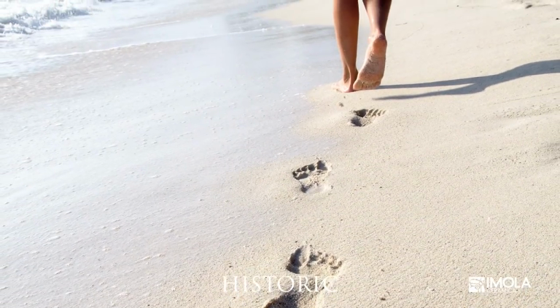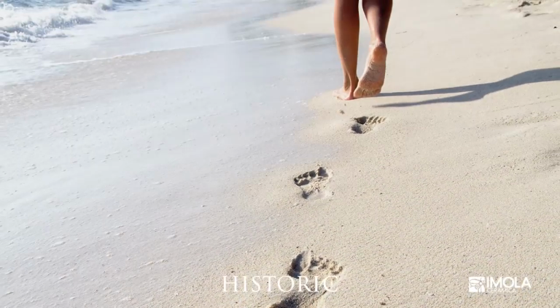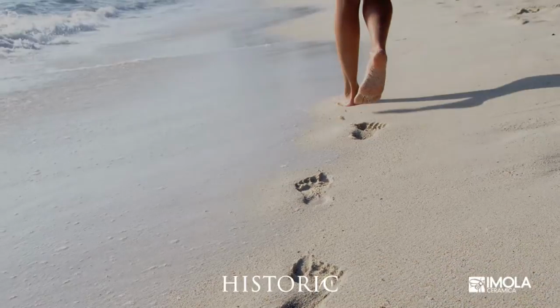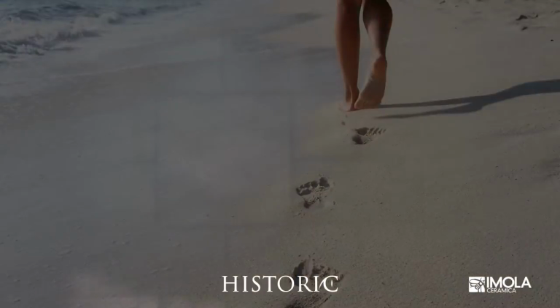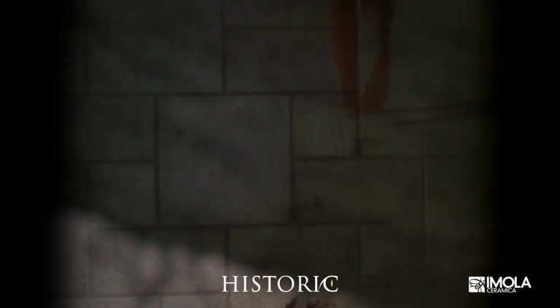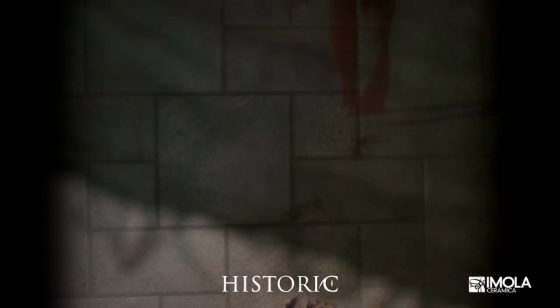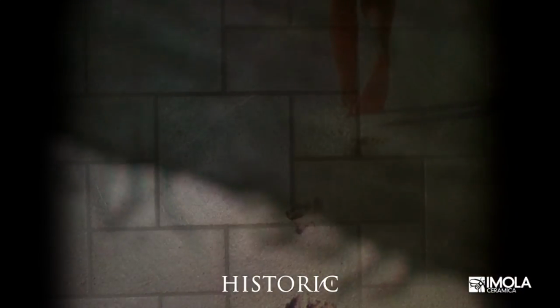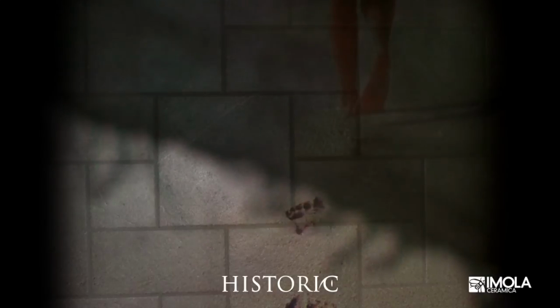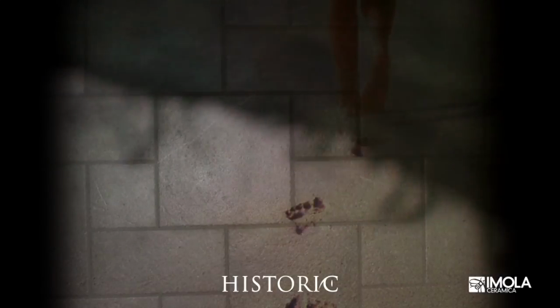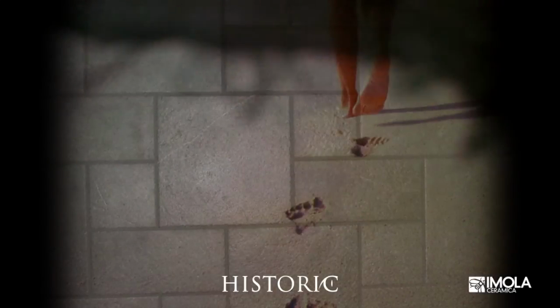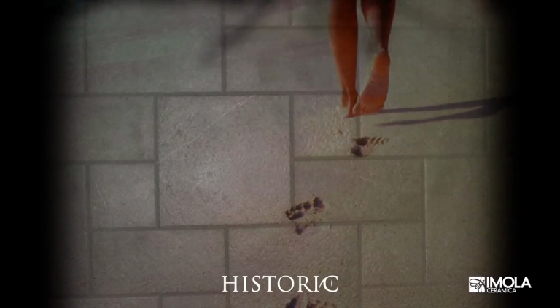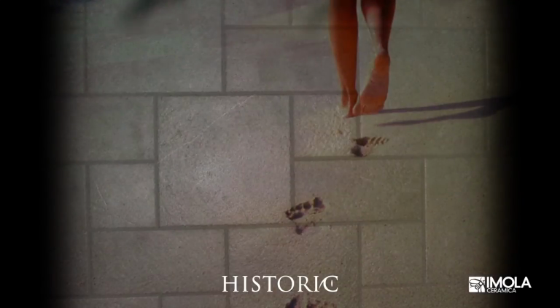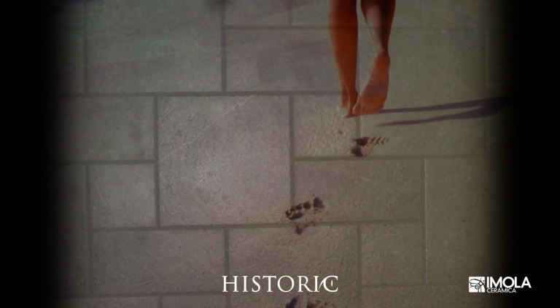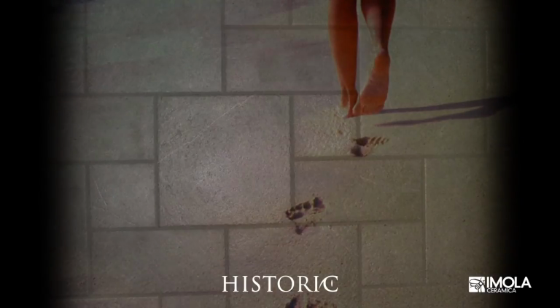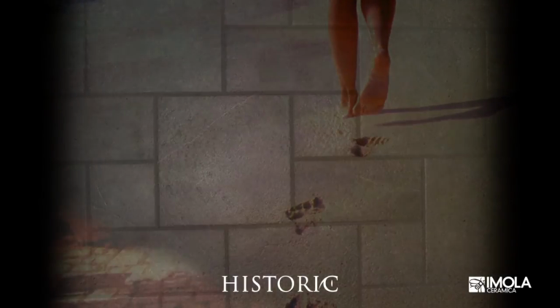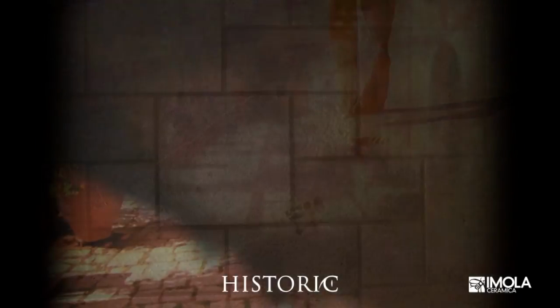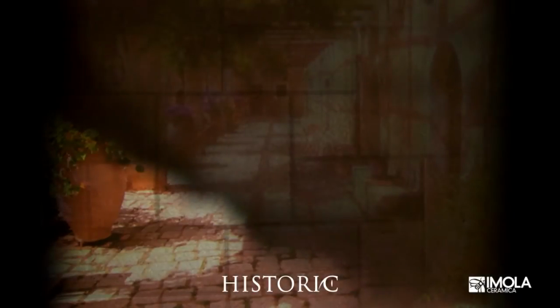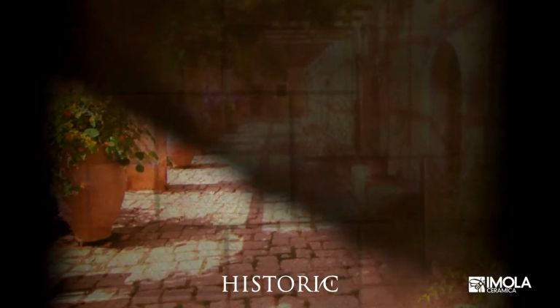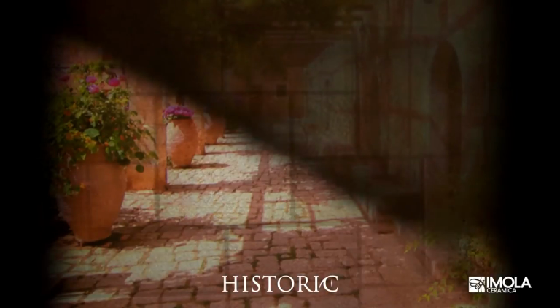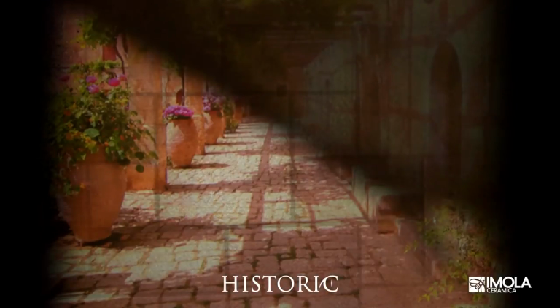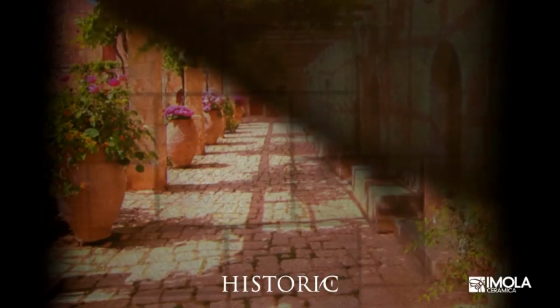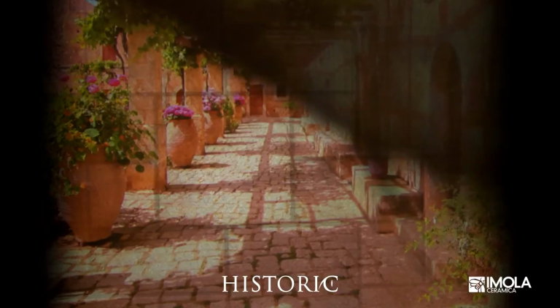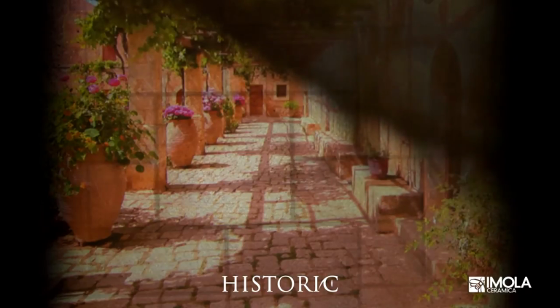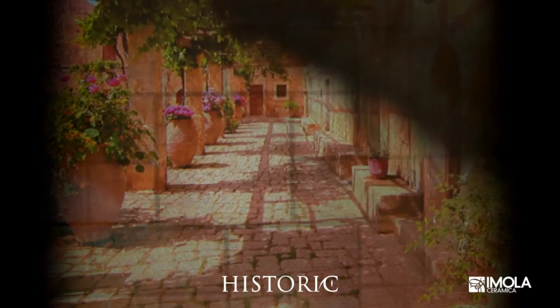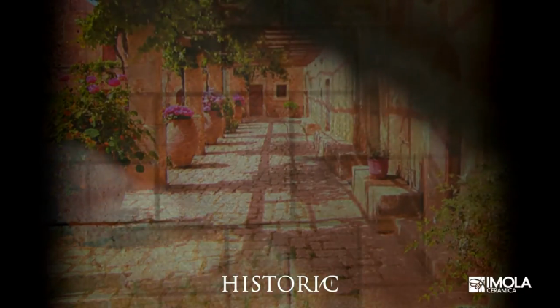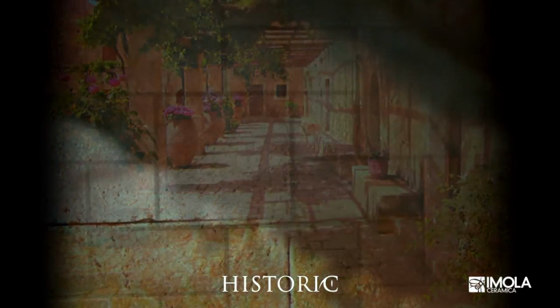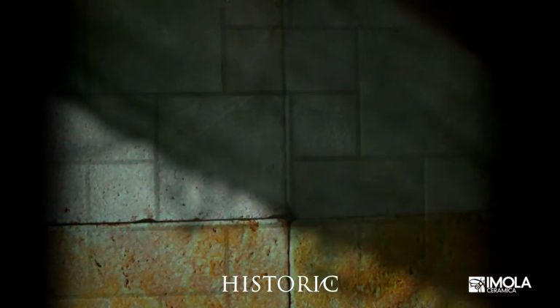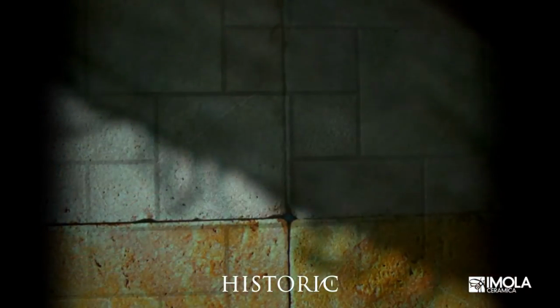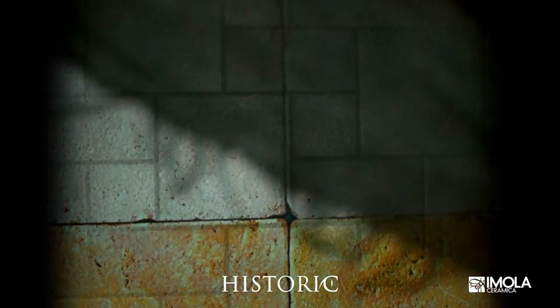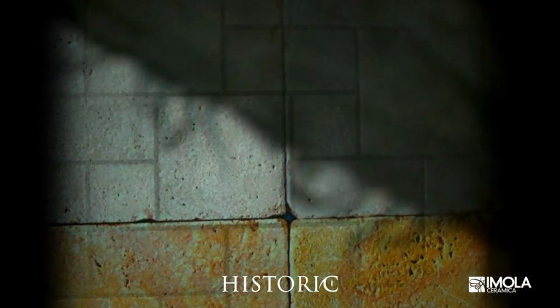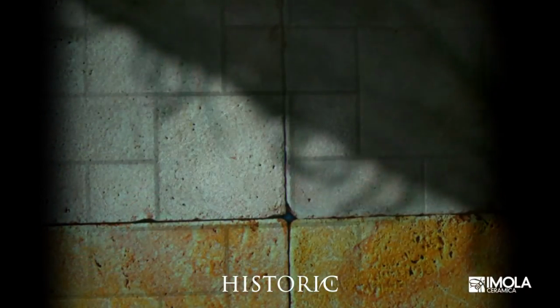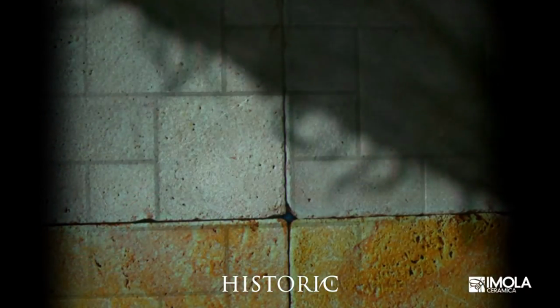The new Historic collection by Imola Ceramica is a dream come true, as it transforms a classic material like stone through the innovative techniques of porcelain stoneware.